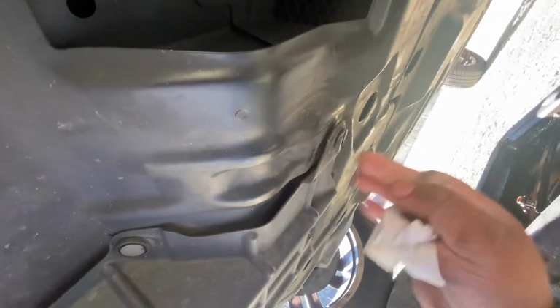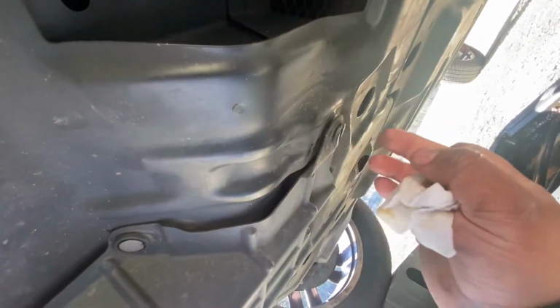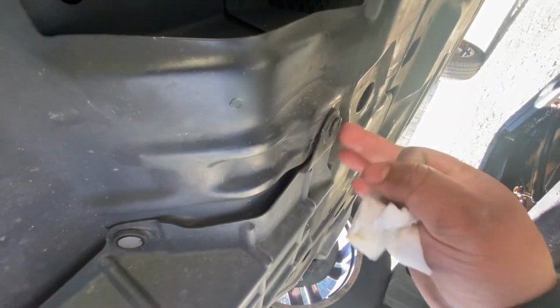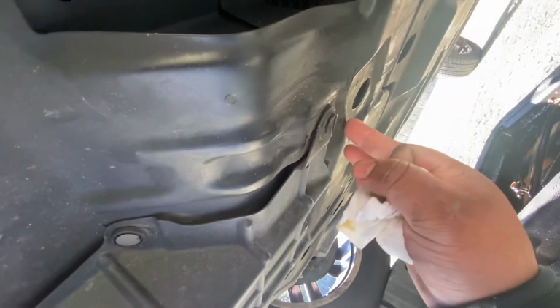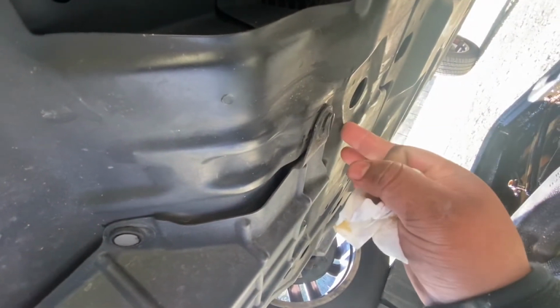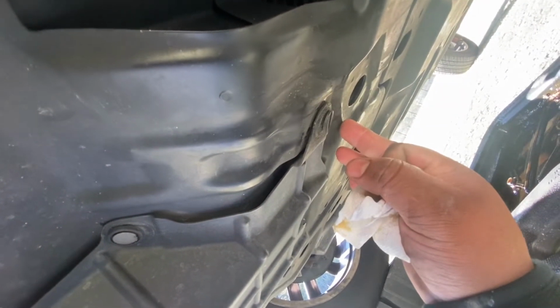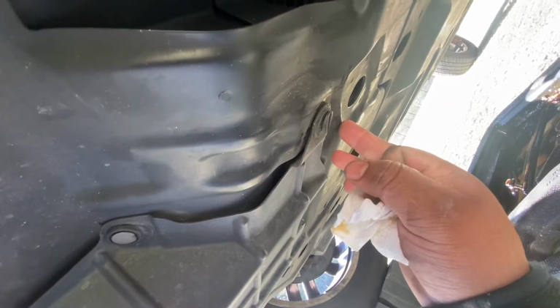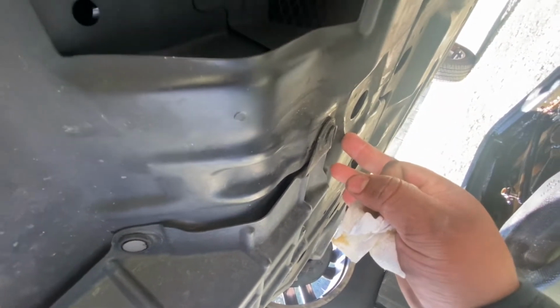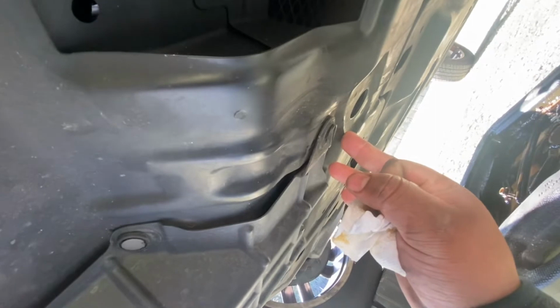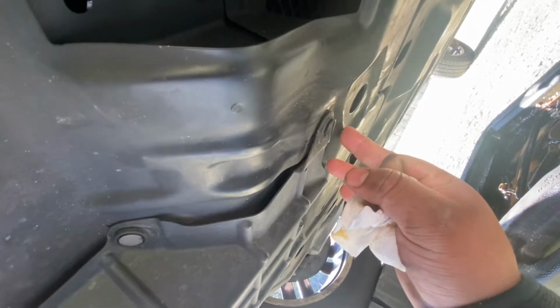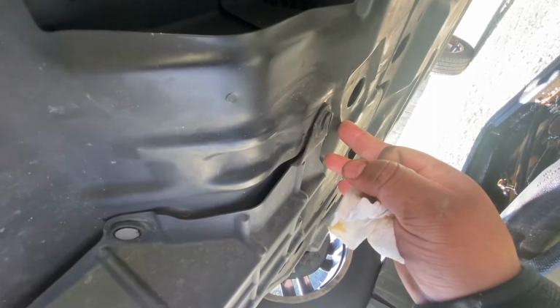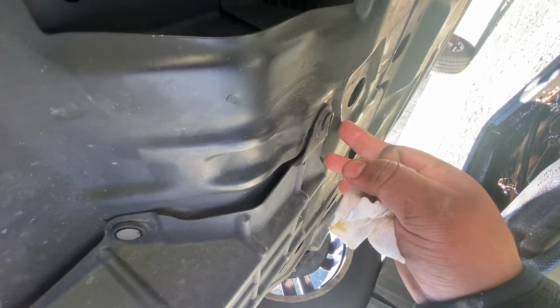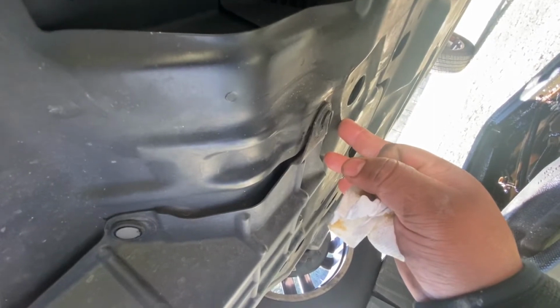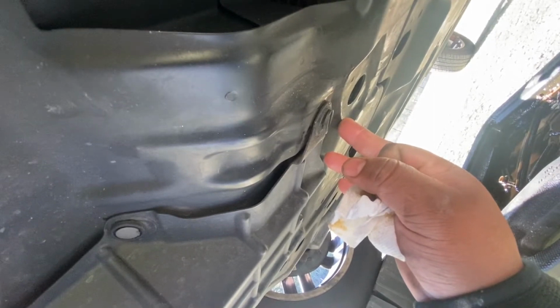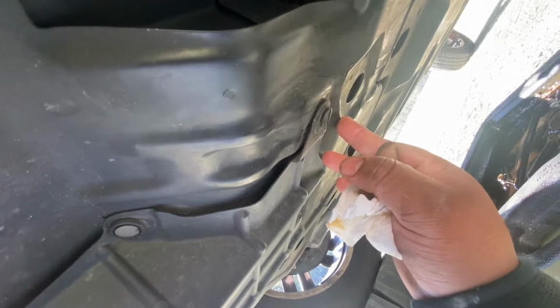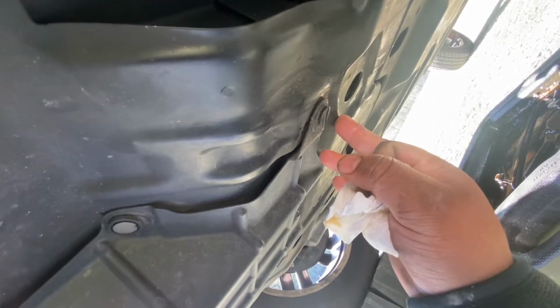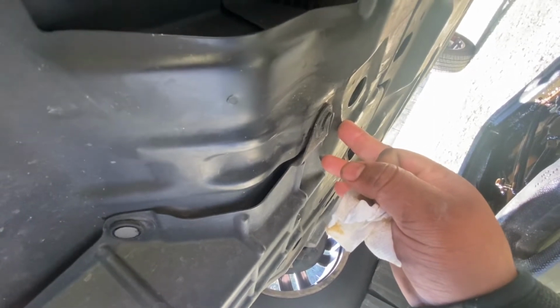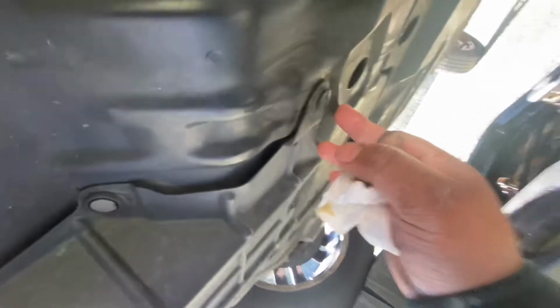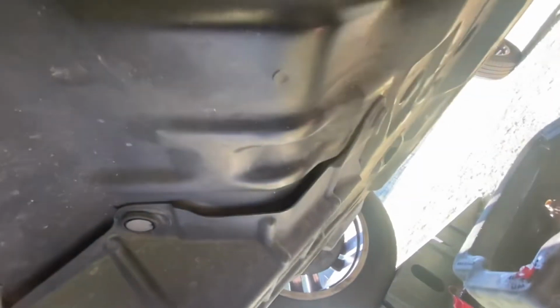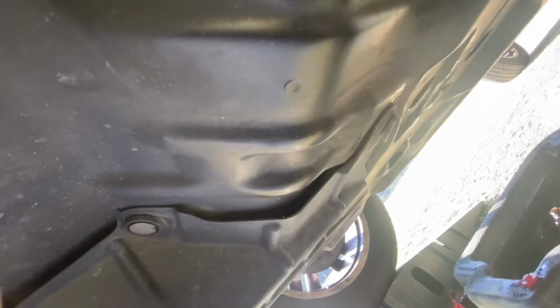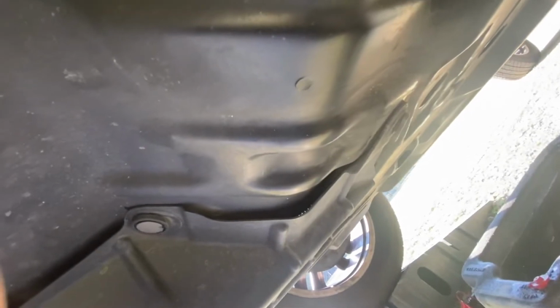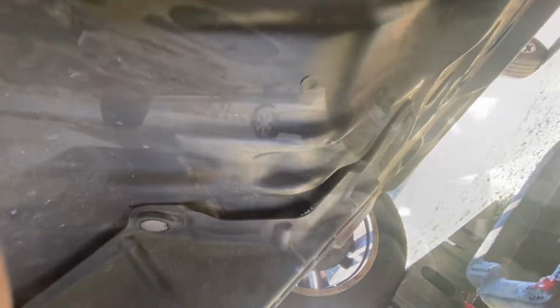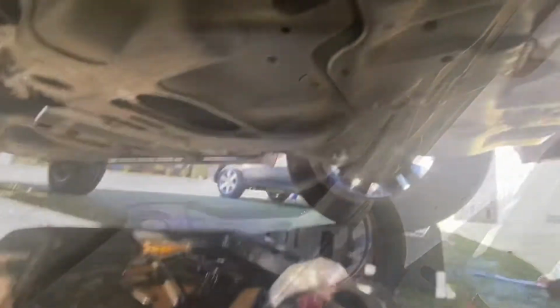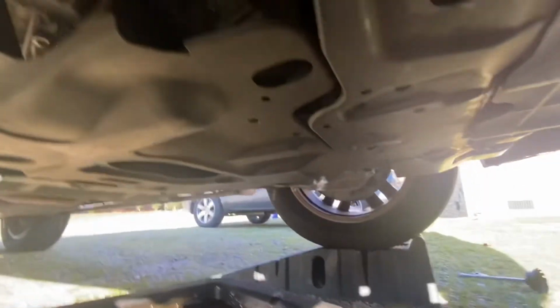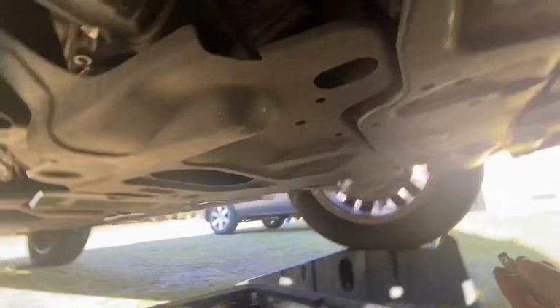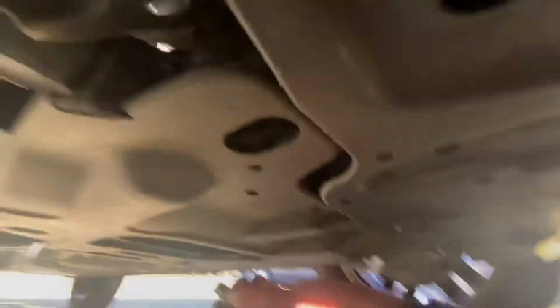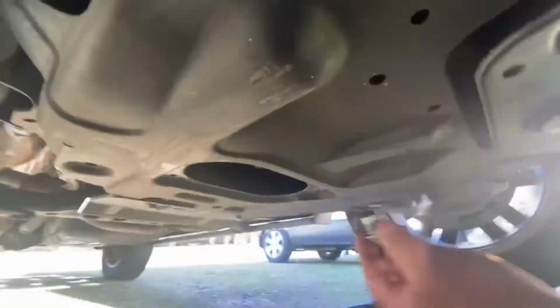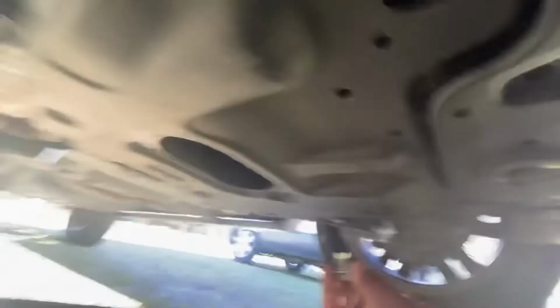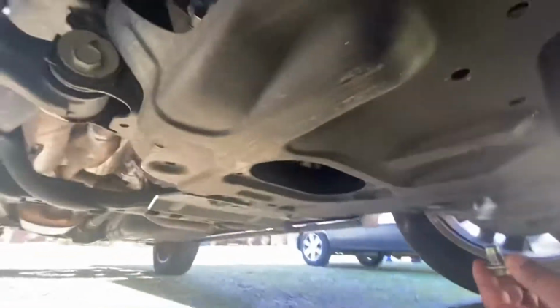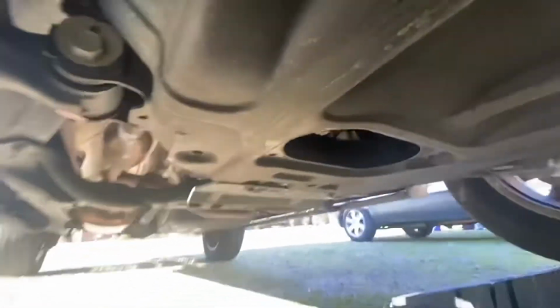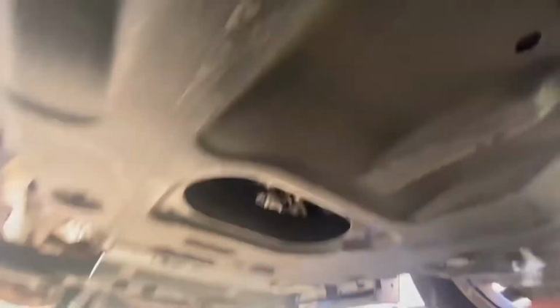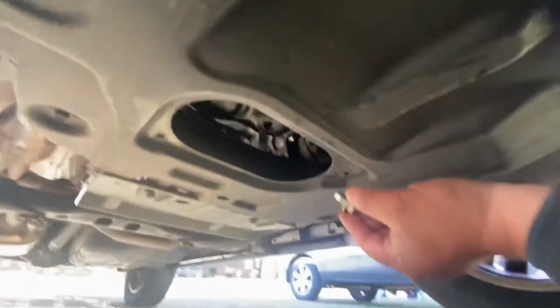I'm going to remove it and show you where the oil filter is. Okay, now we're going to put back the drain plug.